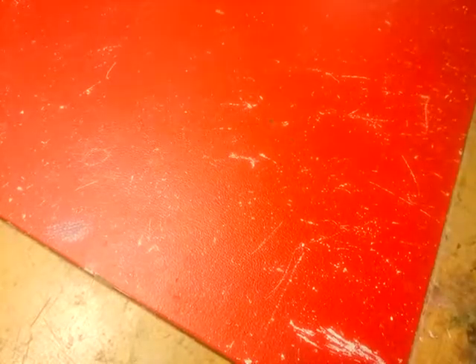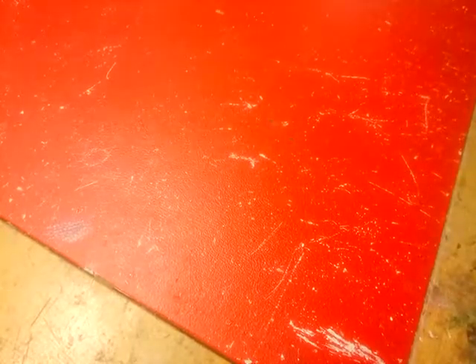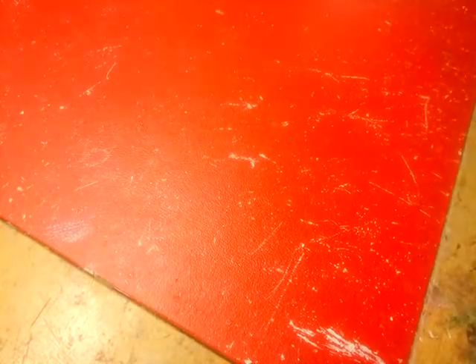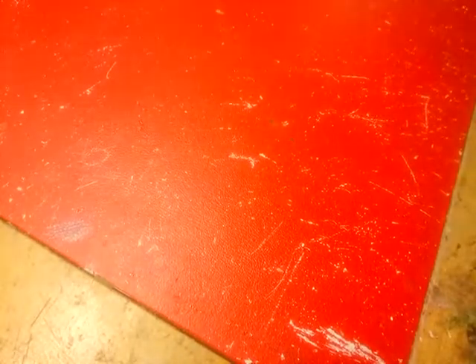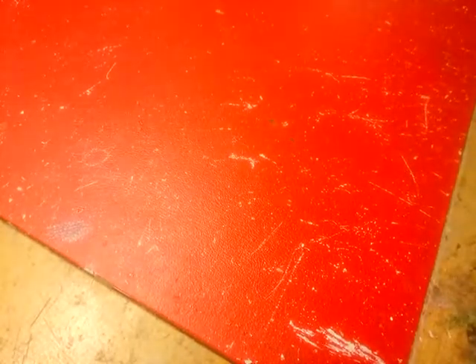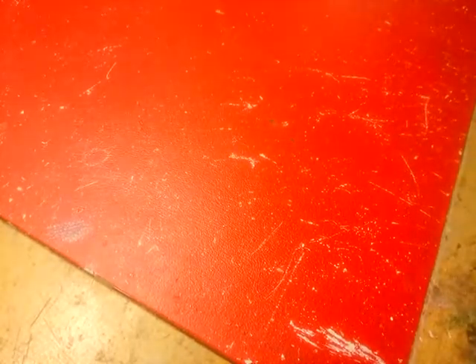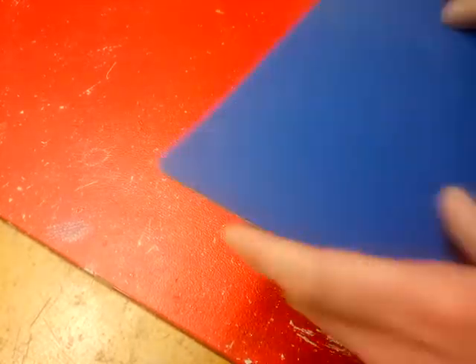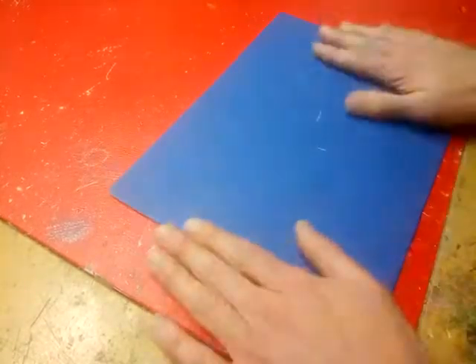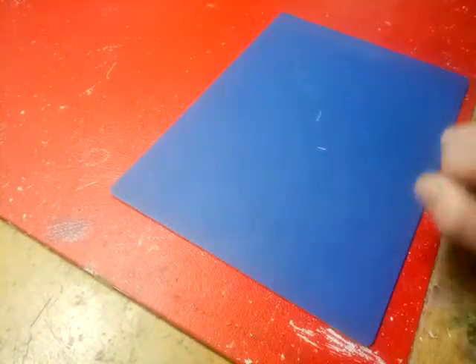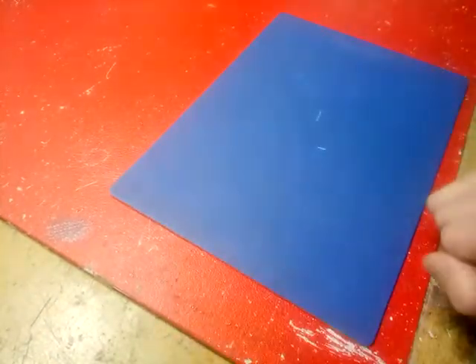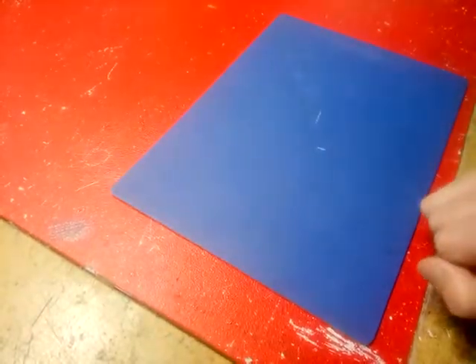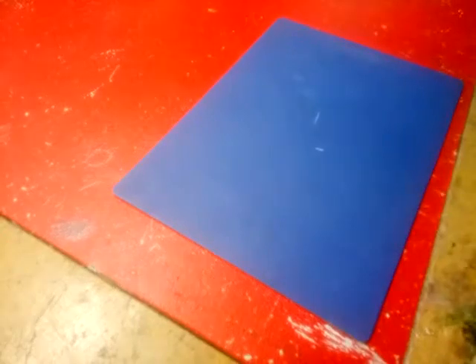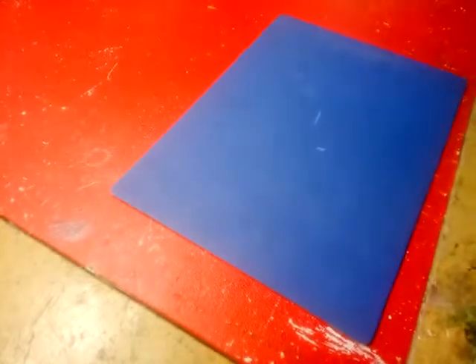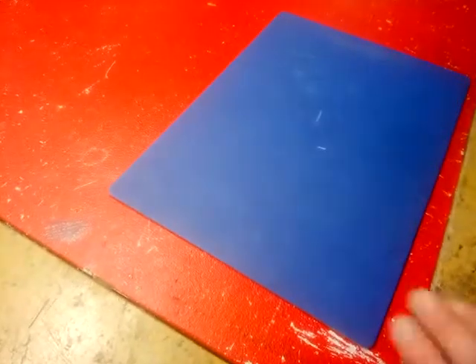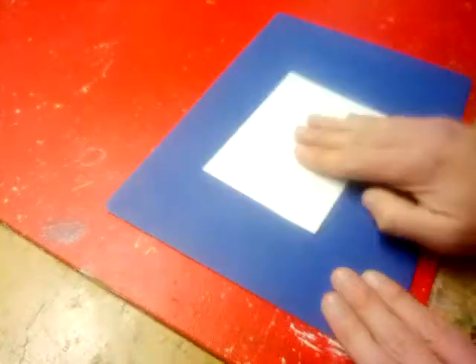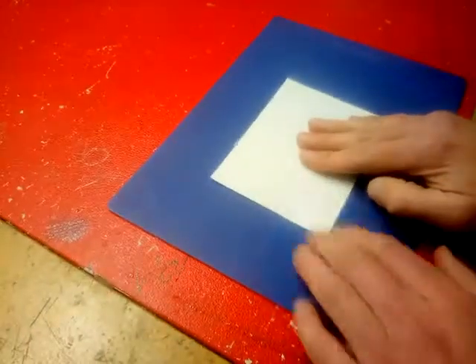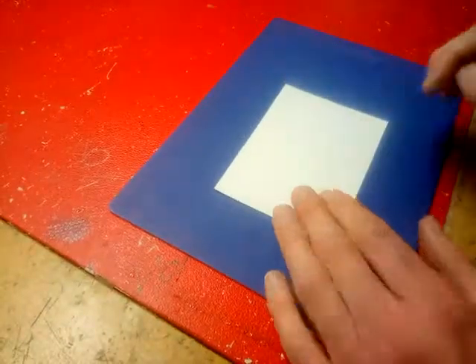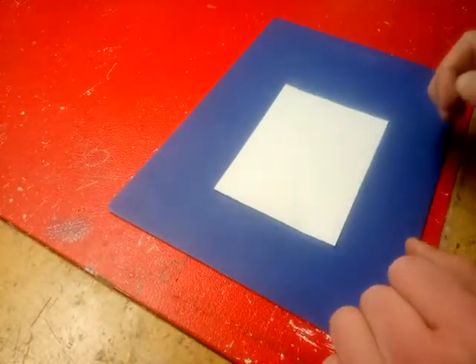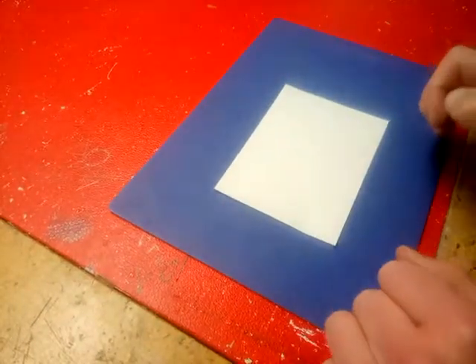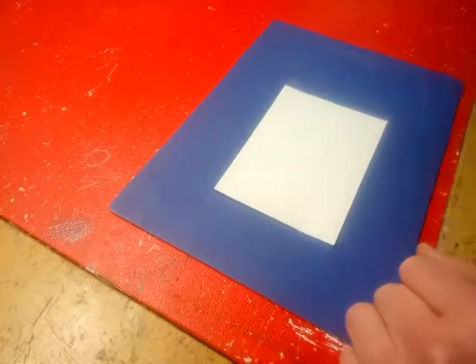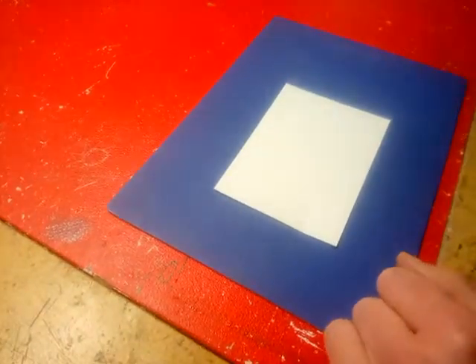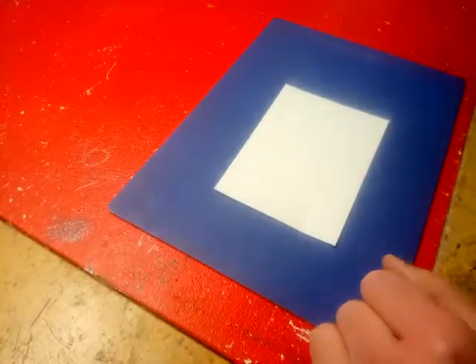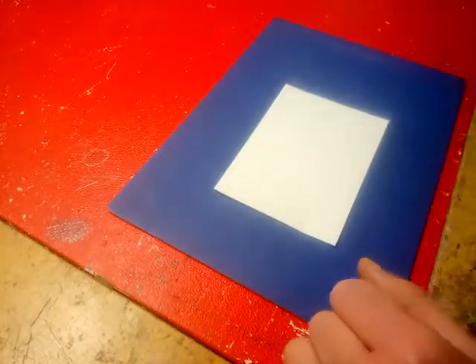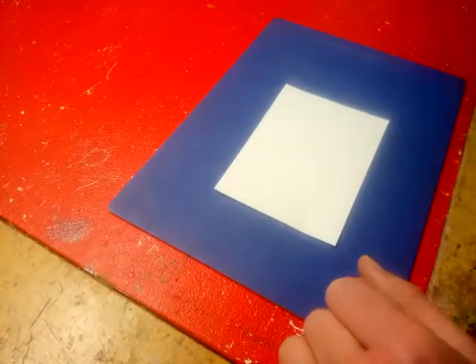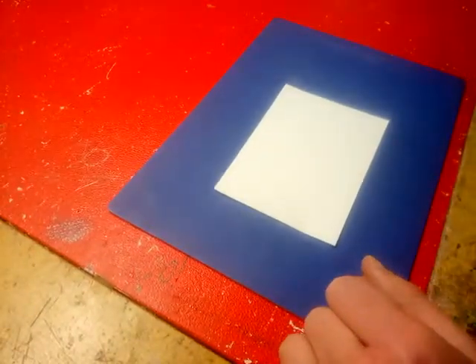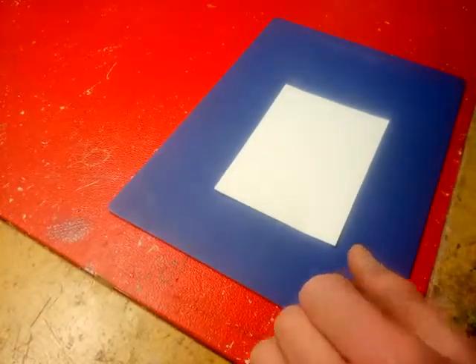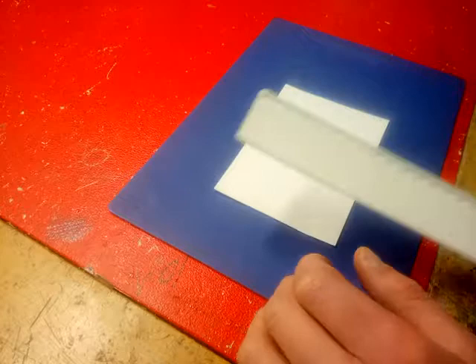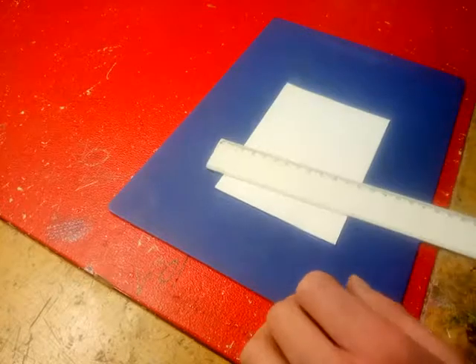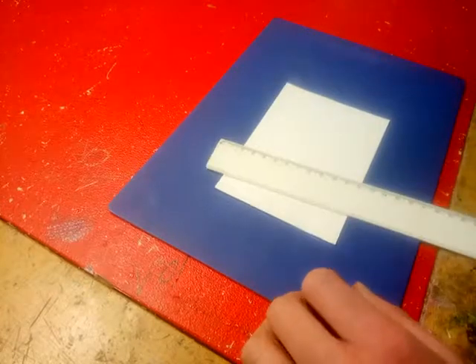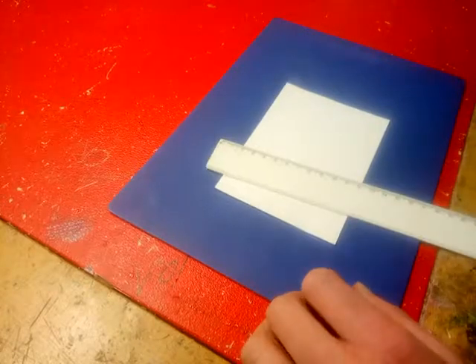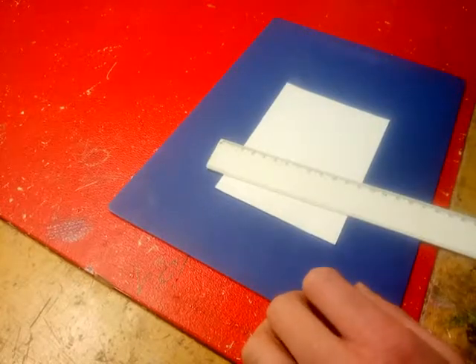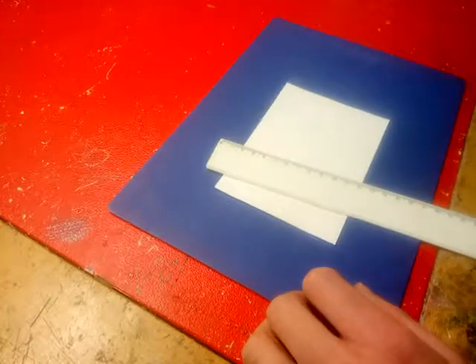Before you do any cutting you're going to put a blue mat down. Have your card ready and you're also going to need a ruler. This is to help you do a straight line.